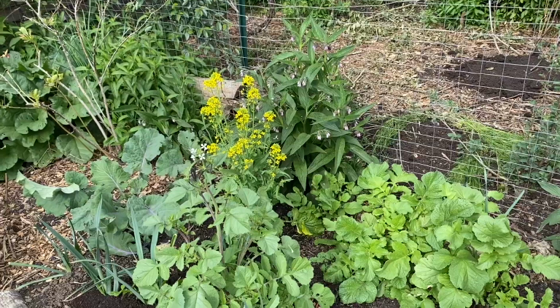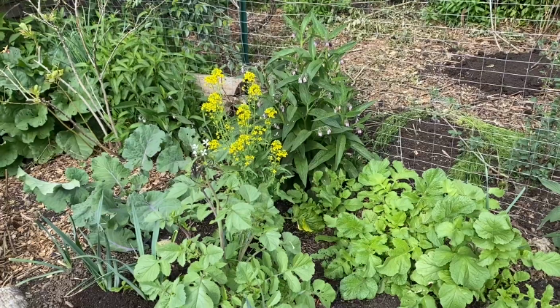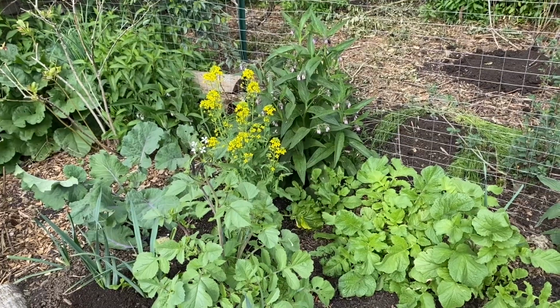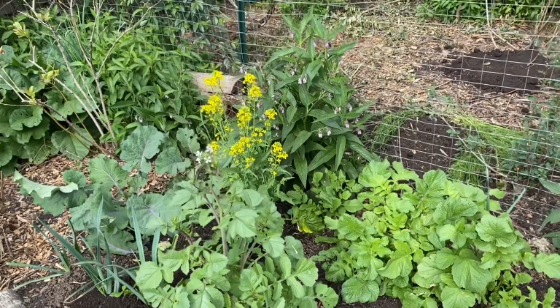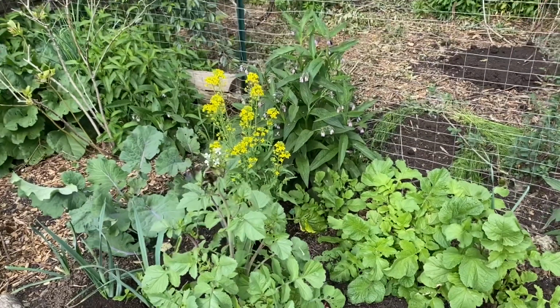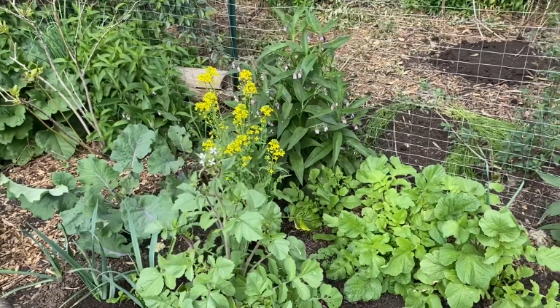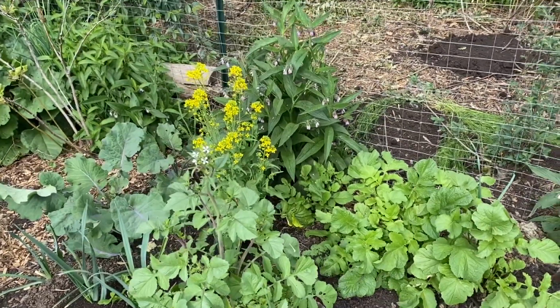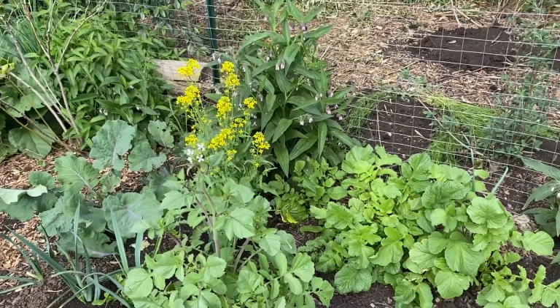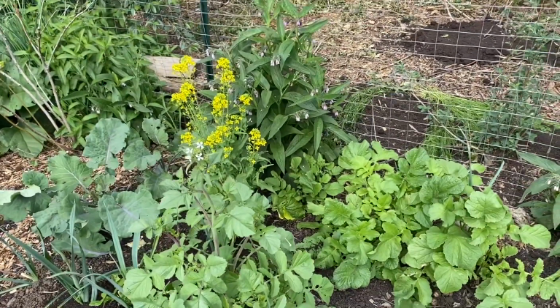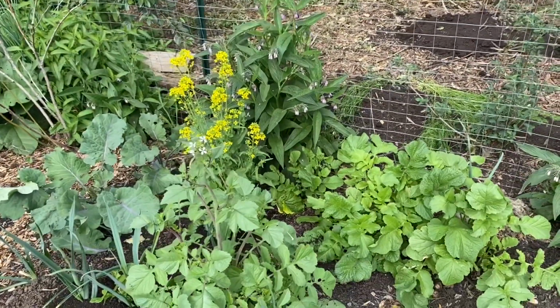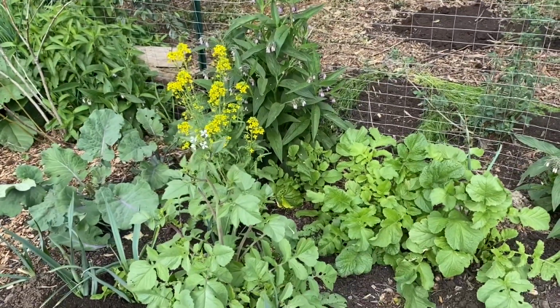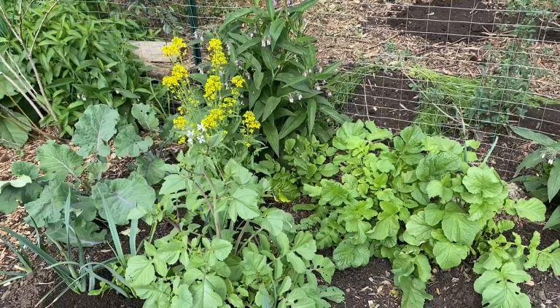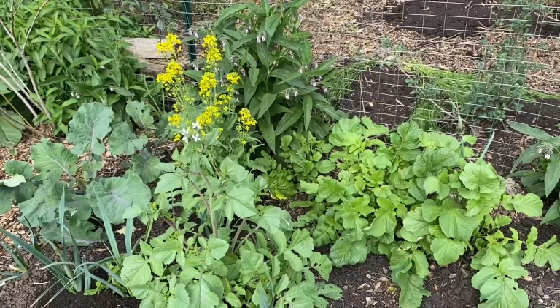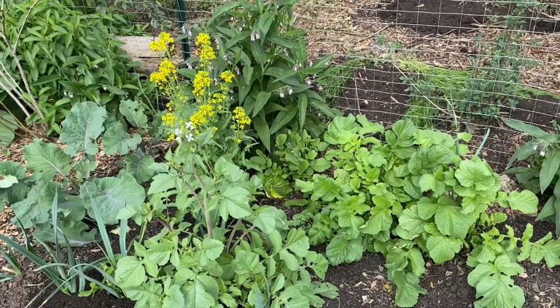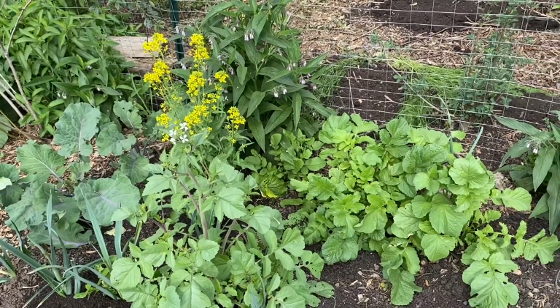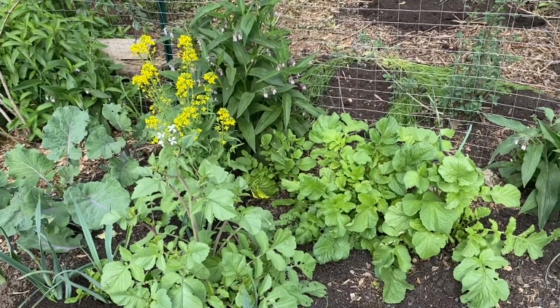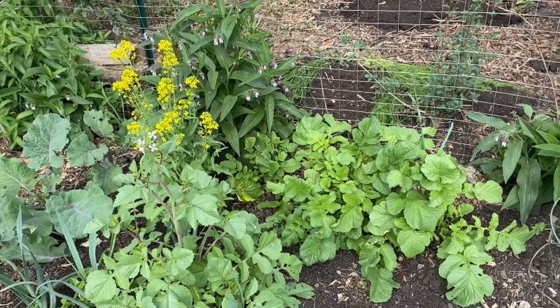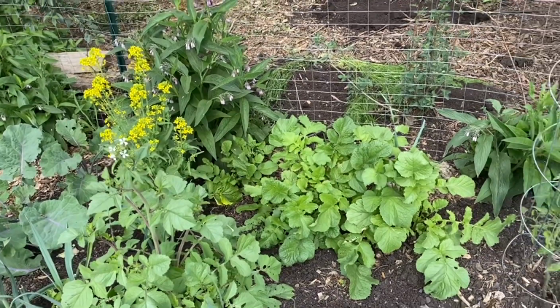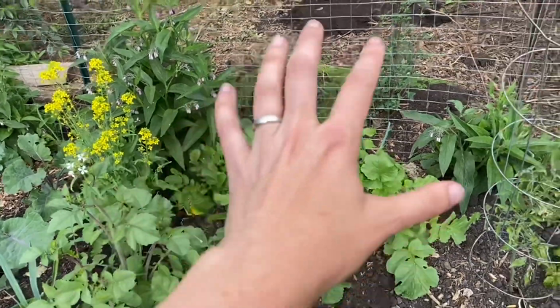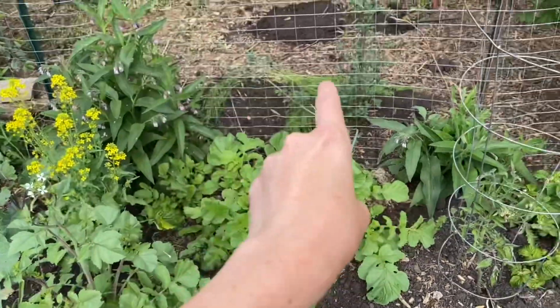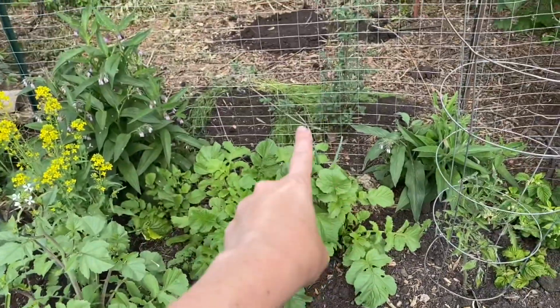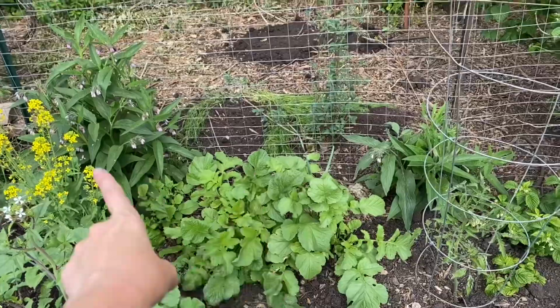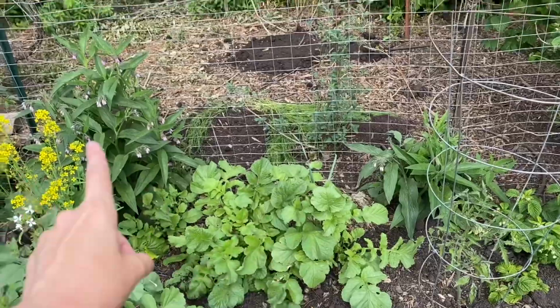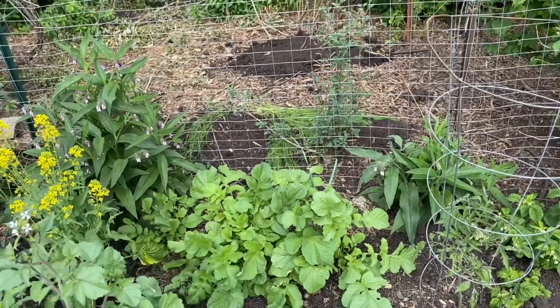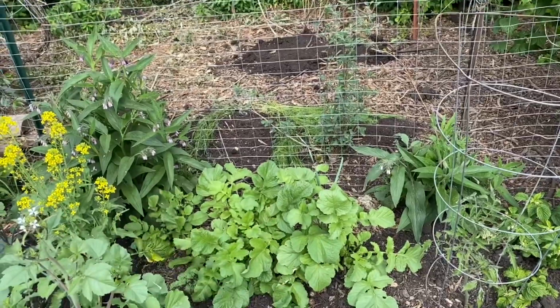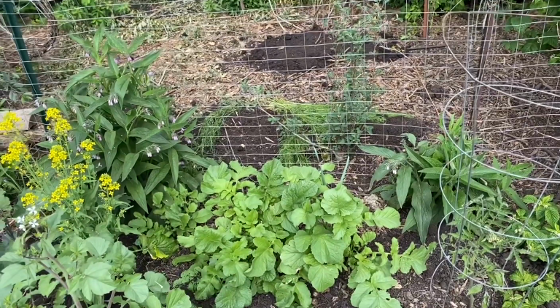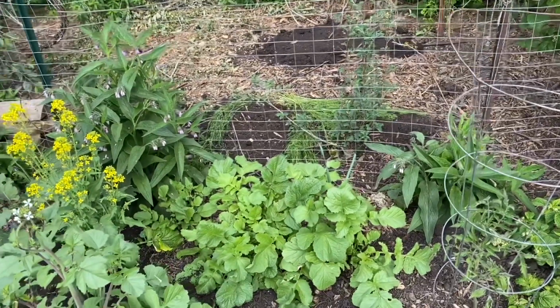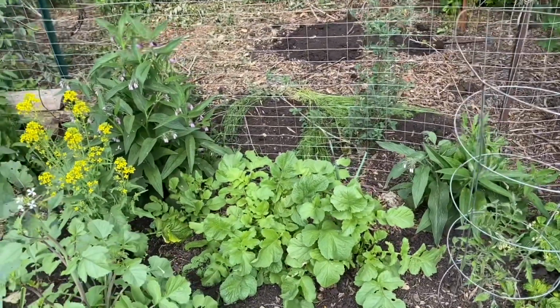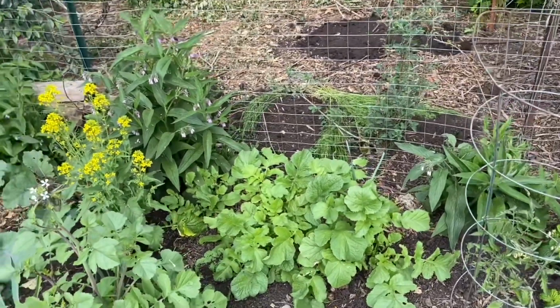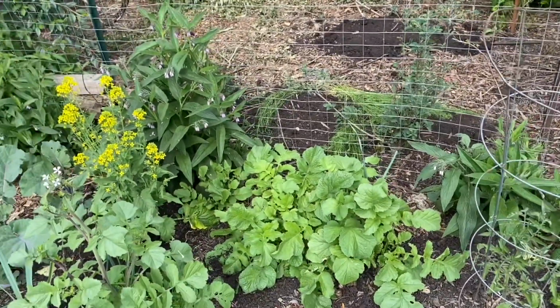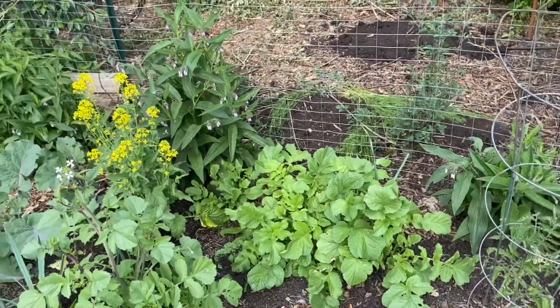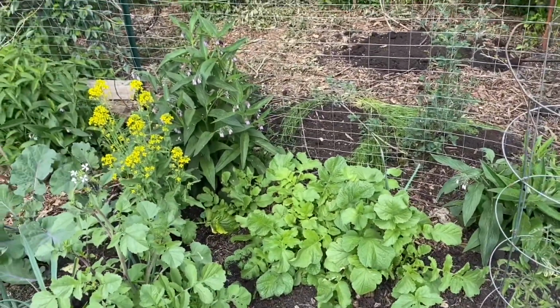Good afternoon, this is Angela with Park Rose Permaculture. I am home quickly trying to get some garden chores done and I noticed a problem right here along the fence line, and I thought I'd talk with you all quickly about my solution for it.